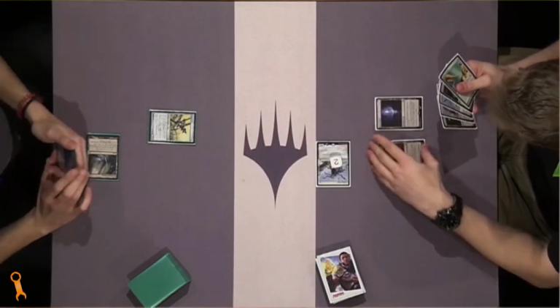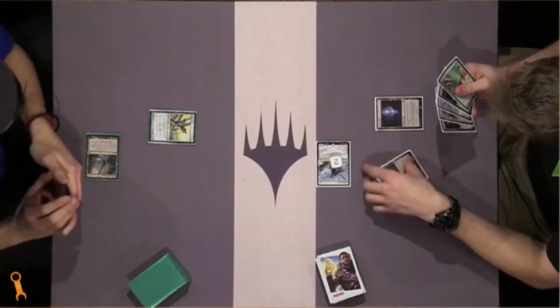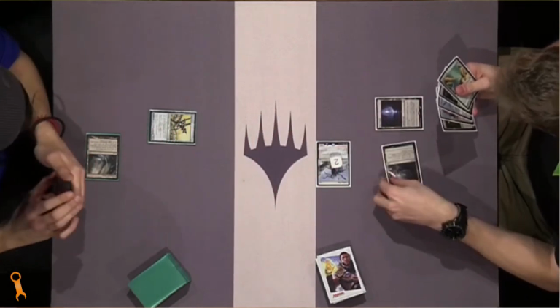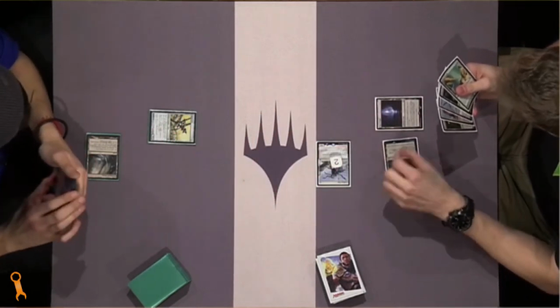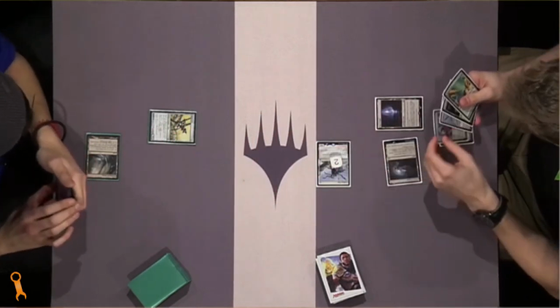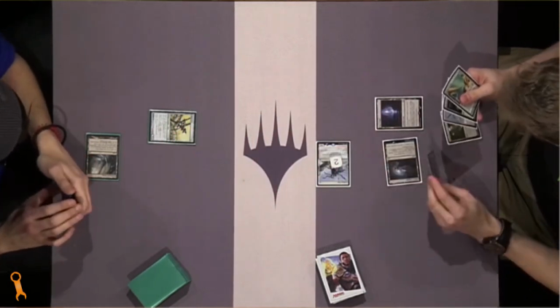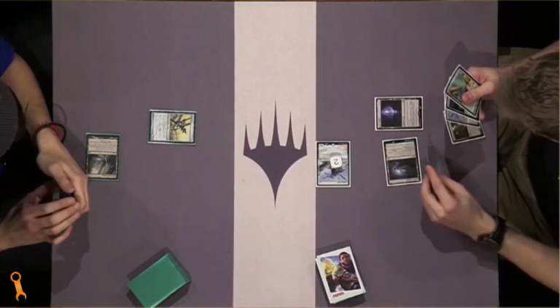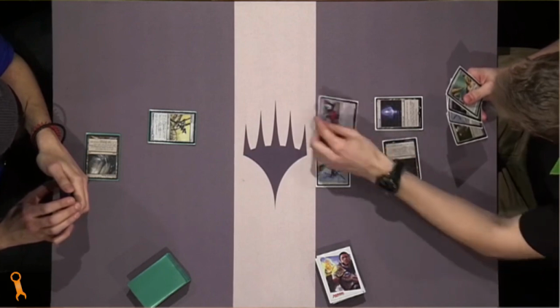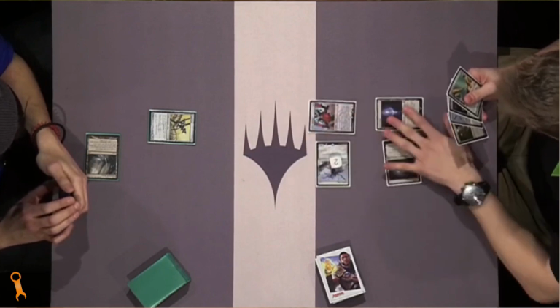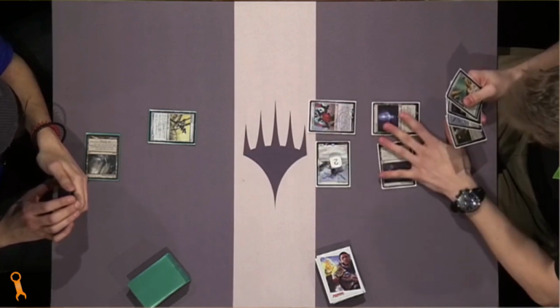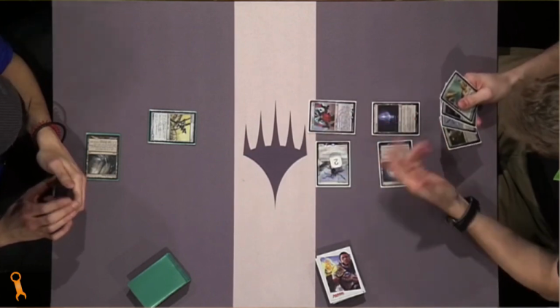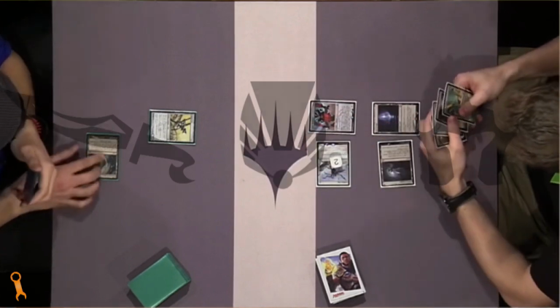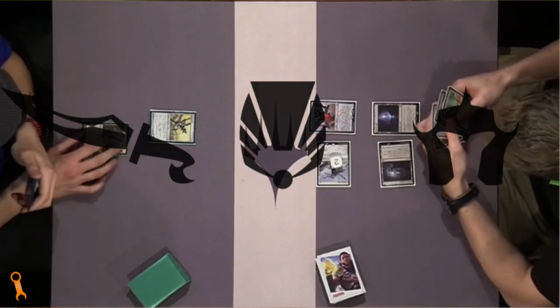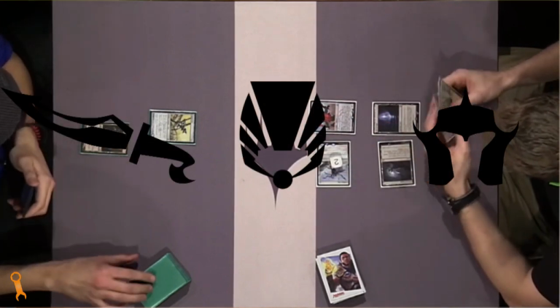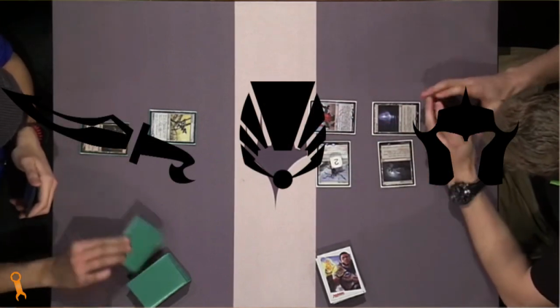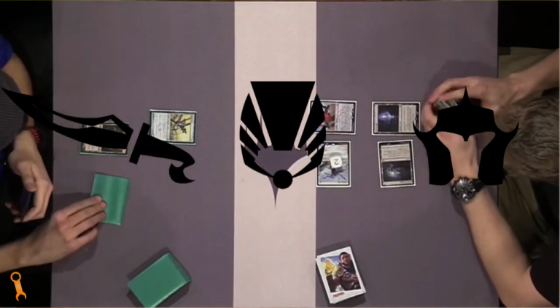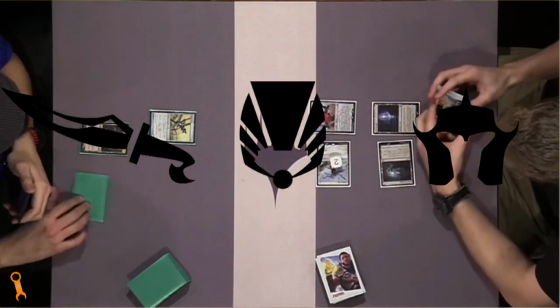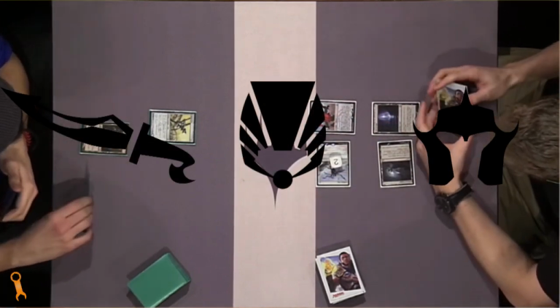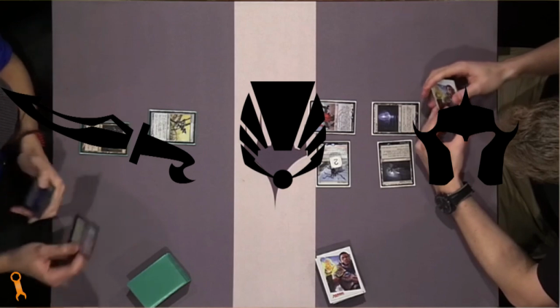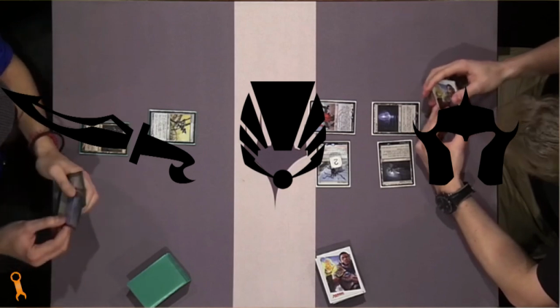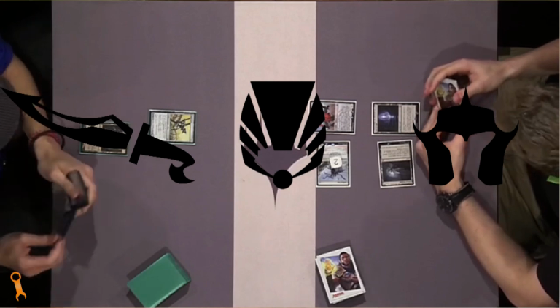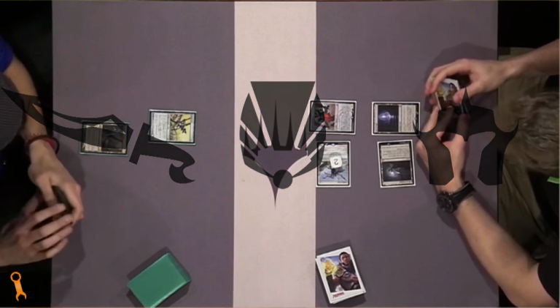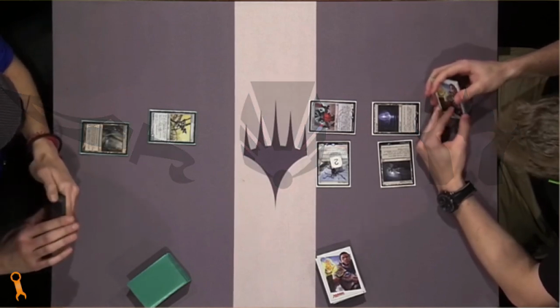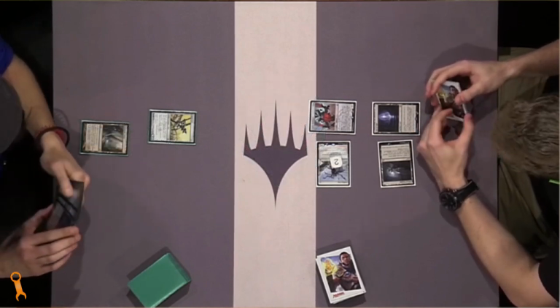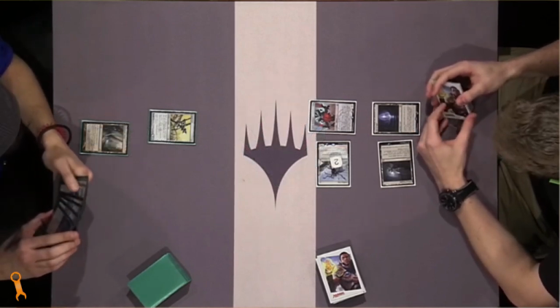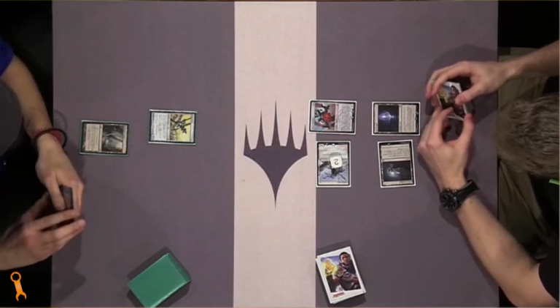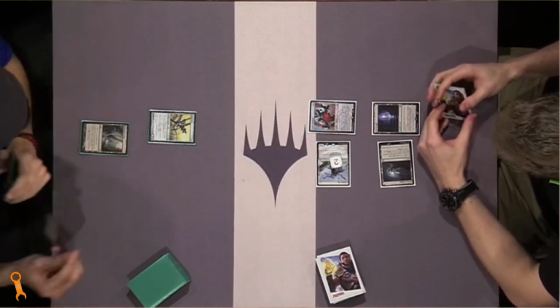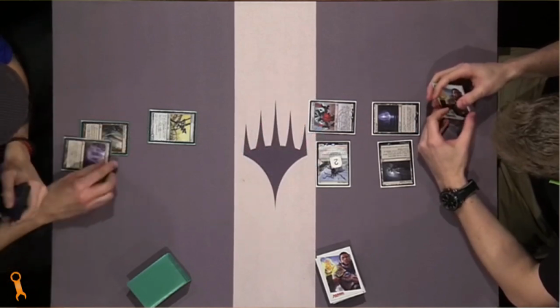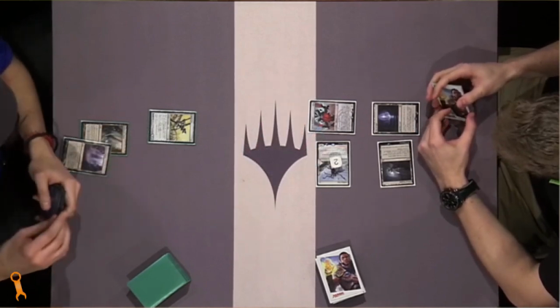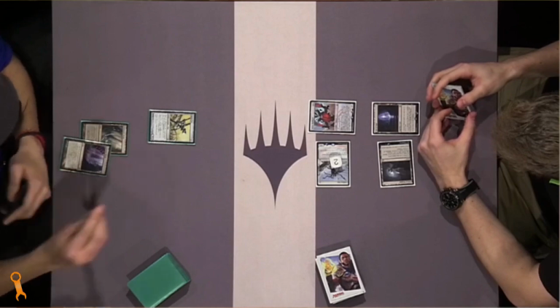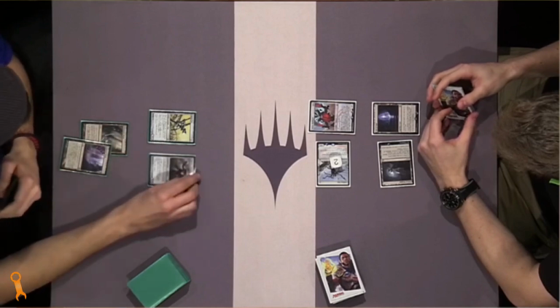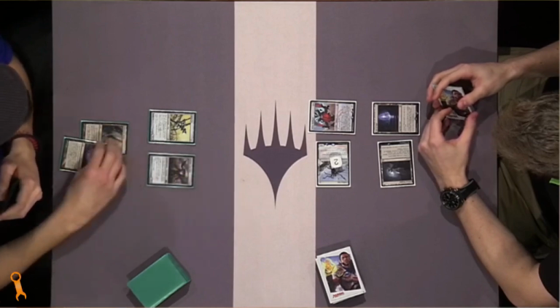The archetype I'm taking a swing at is Affinity. This classic archetype was born from Mirrodin Block Standard but has persisted in Modern for years. This has given me quite a bit to pull from, and dozens of lists to play with.